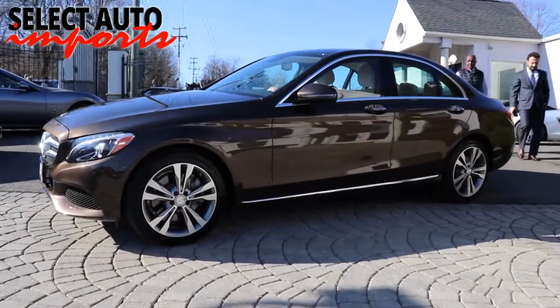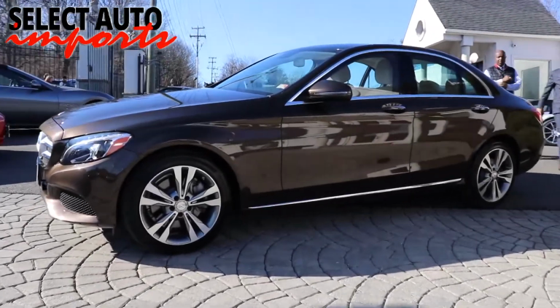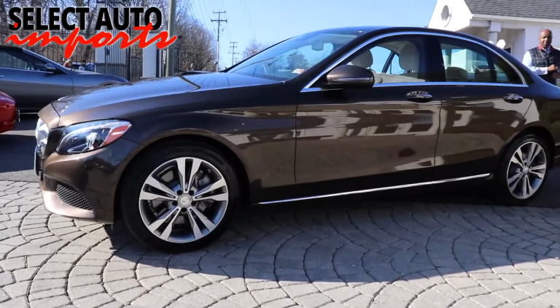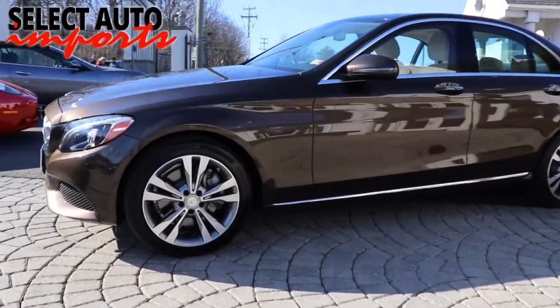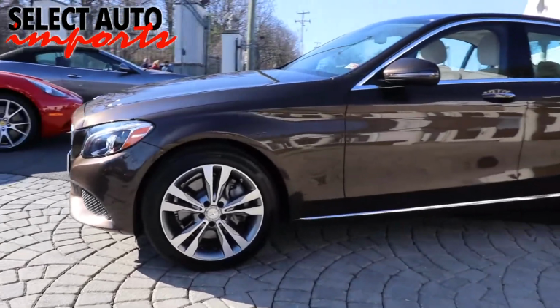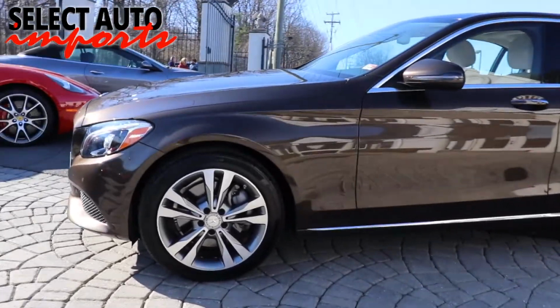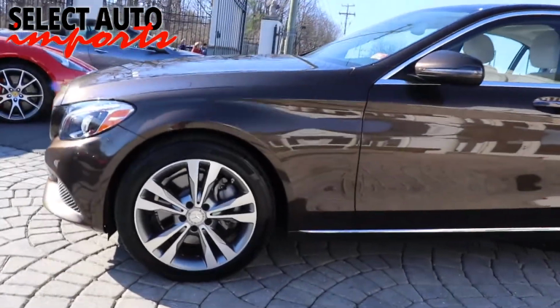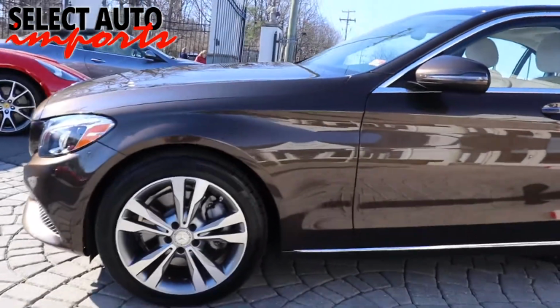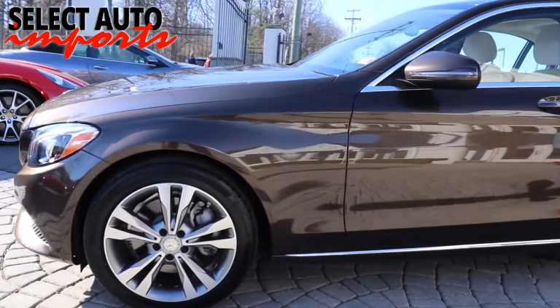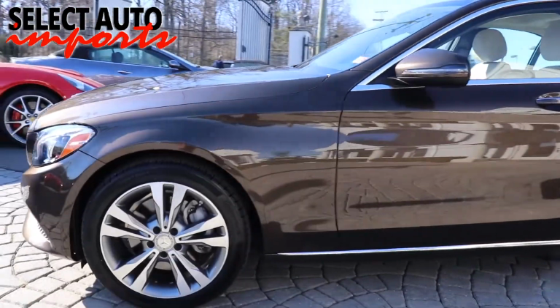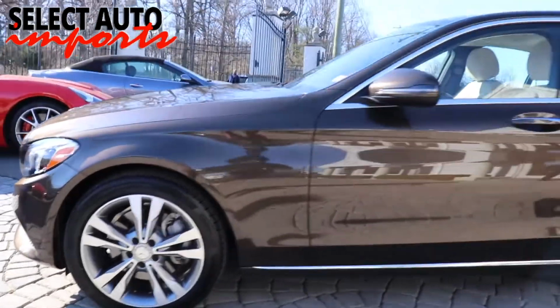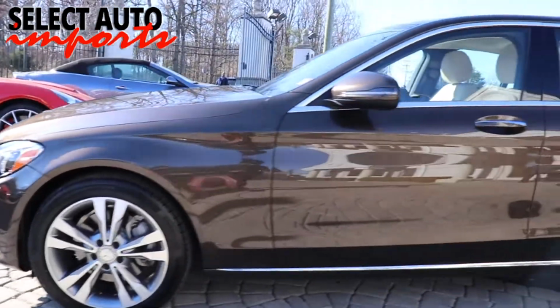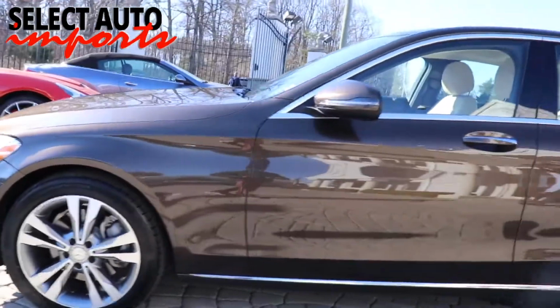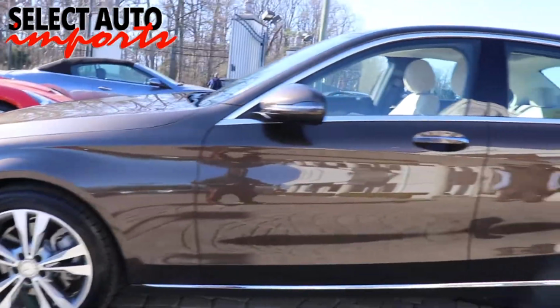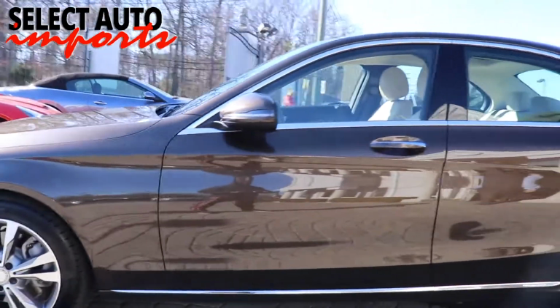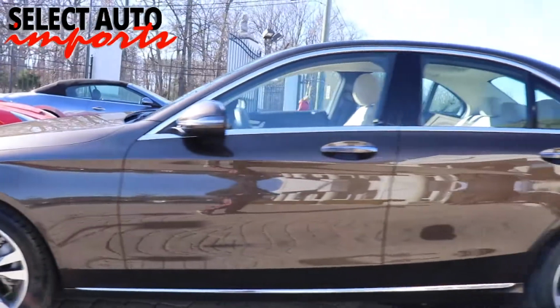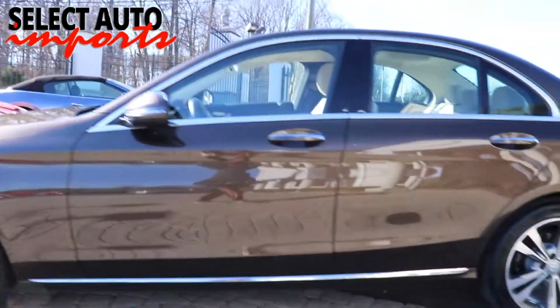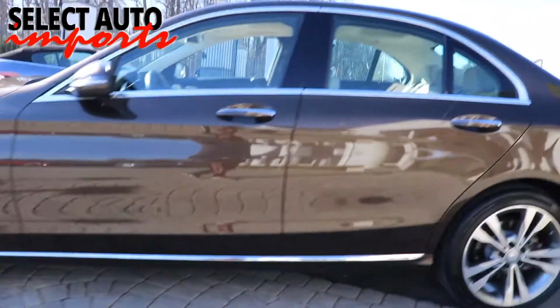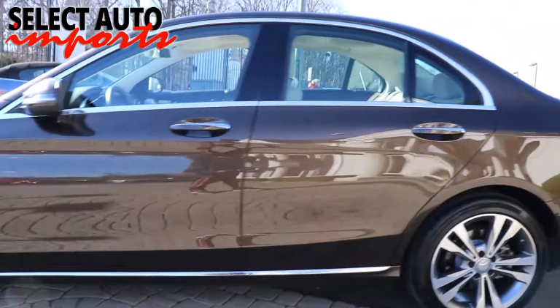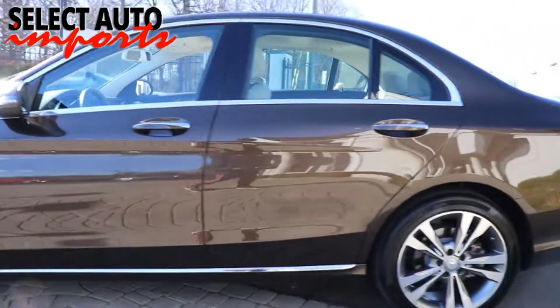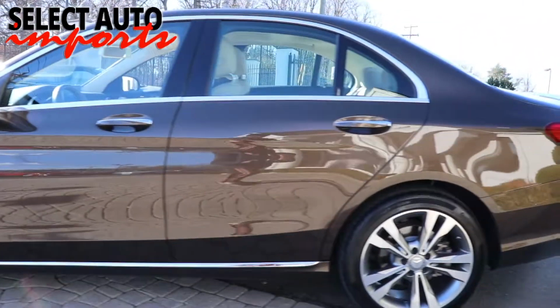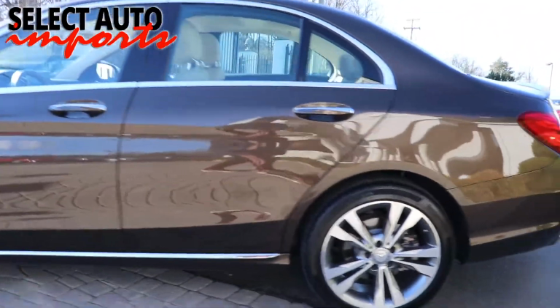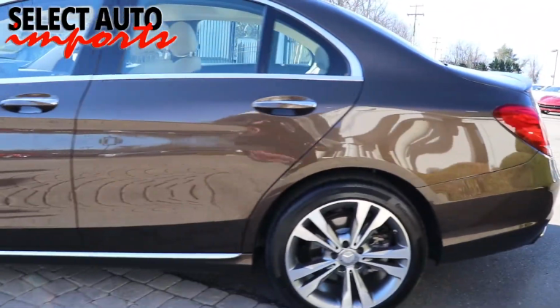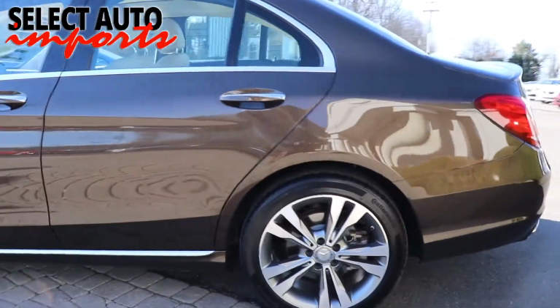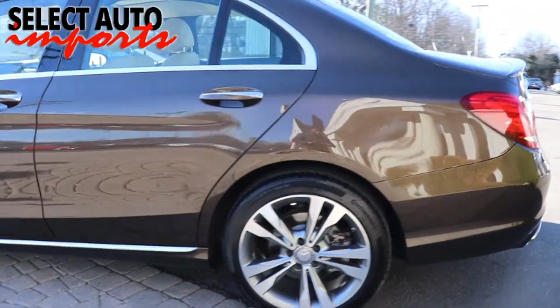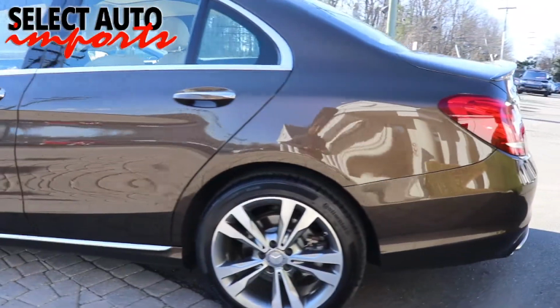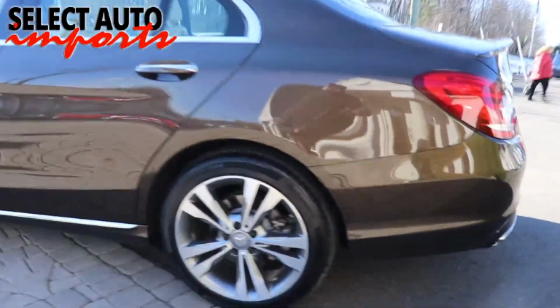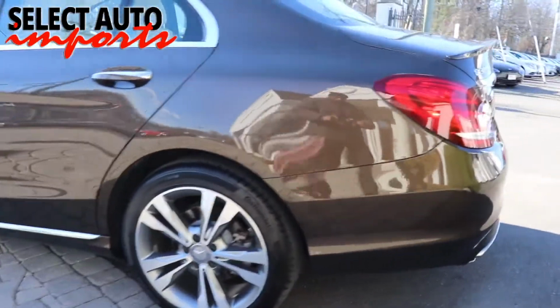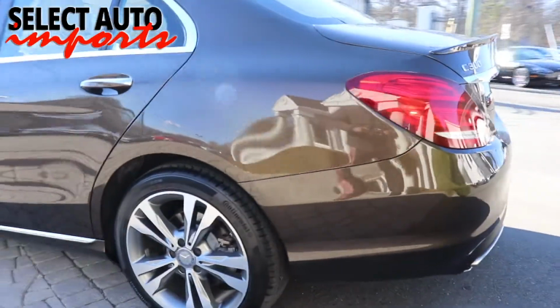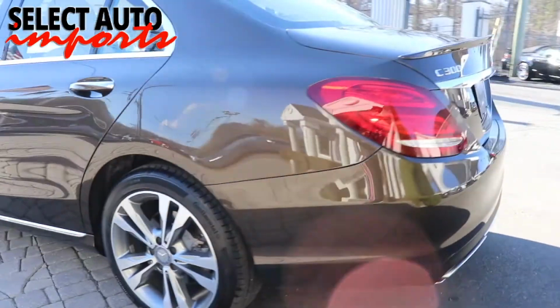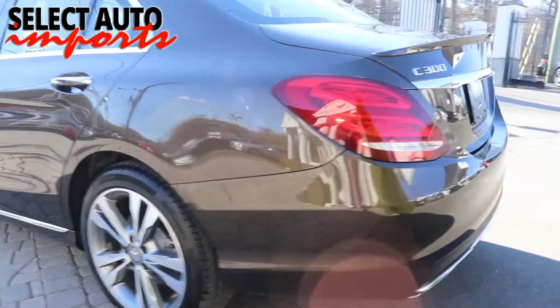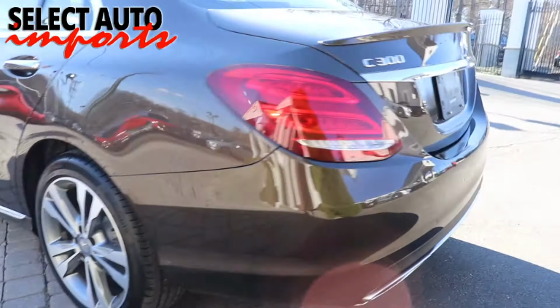Welcome to Select Auto Imports. Thank you for considering us for your next automobile purchase. We would like to take a moment to introduce you to our concept of luxury cars for less.